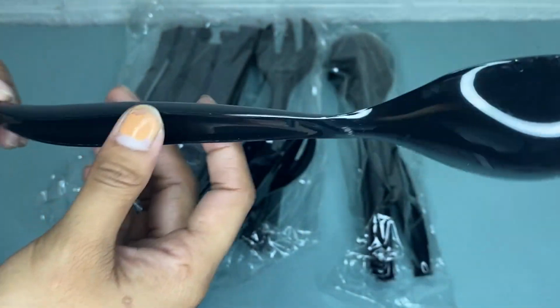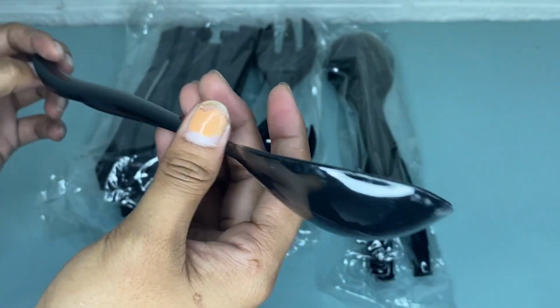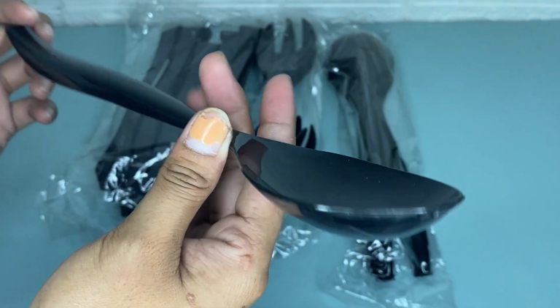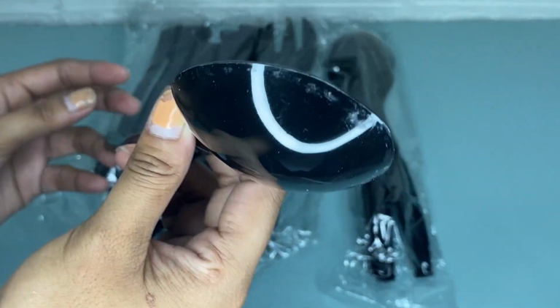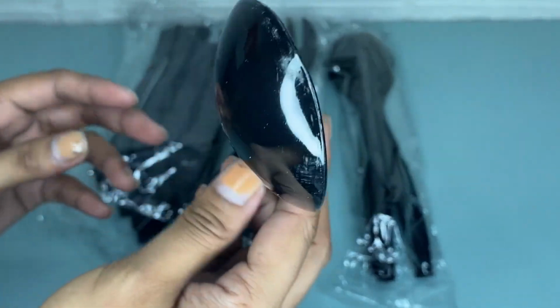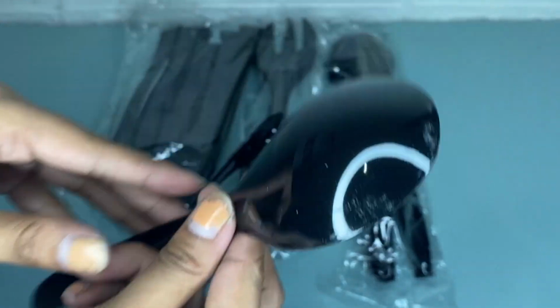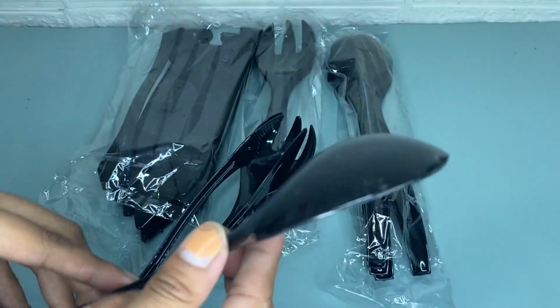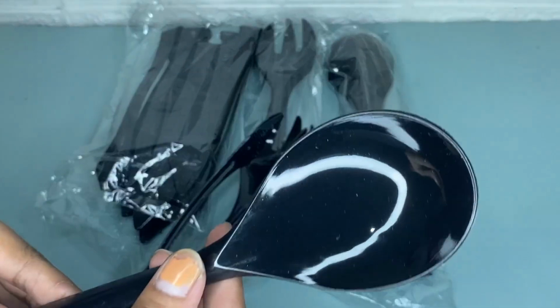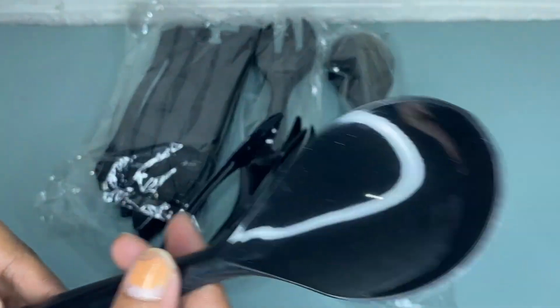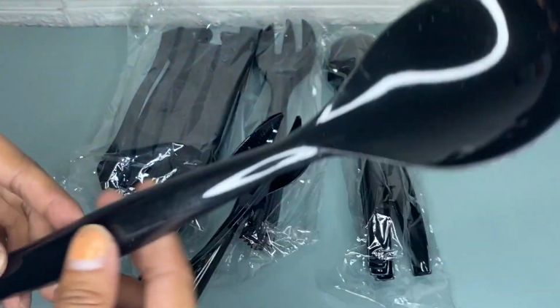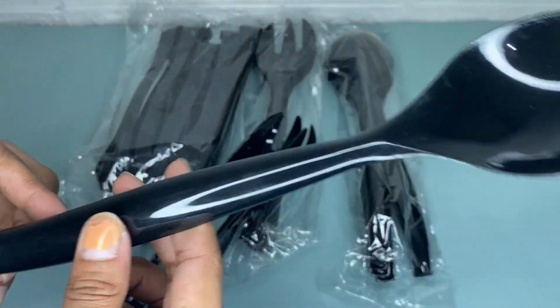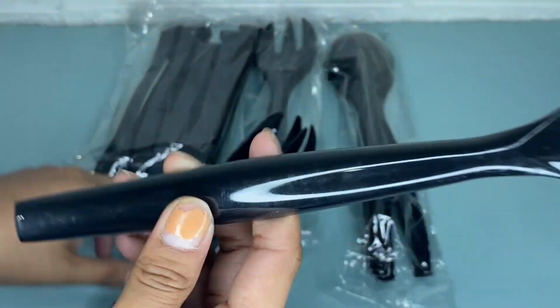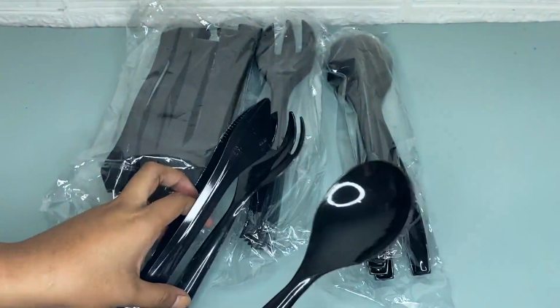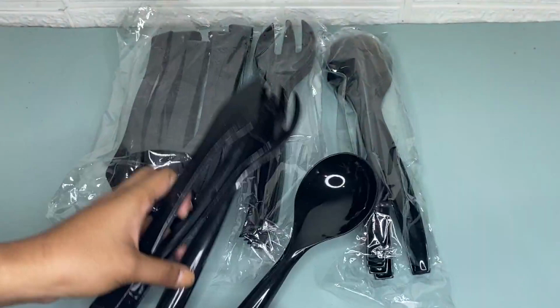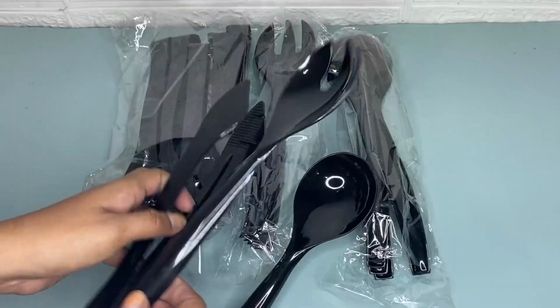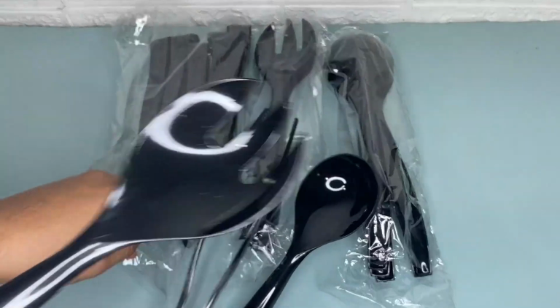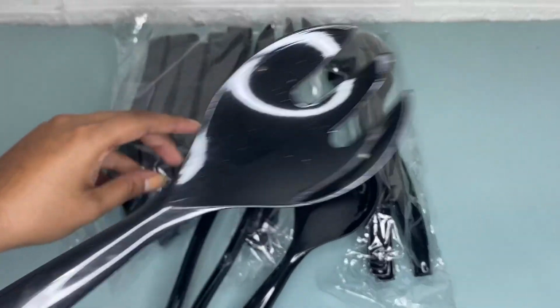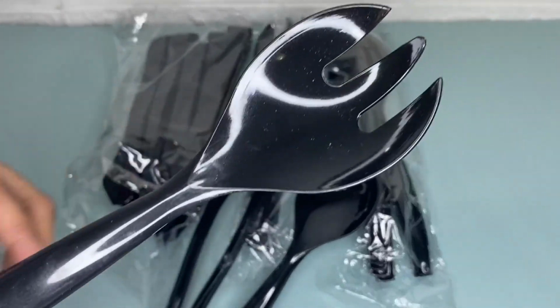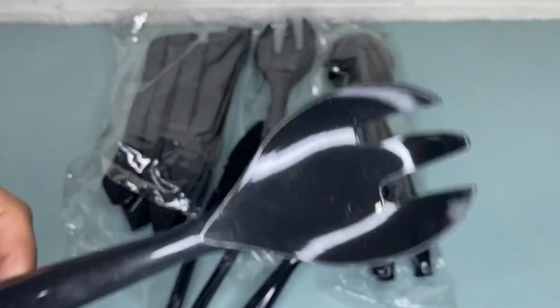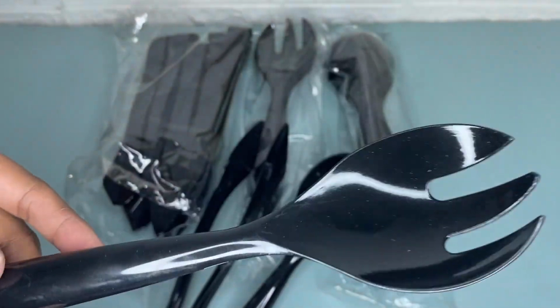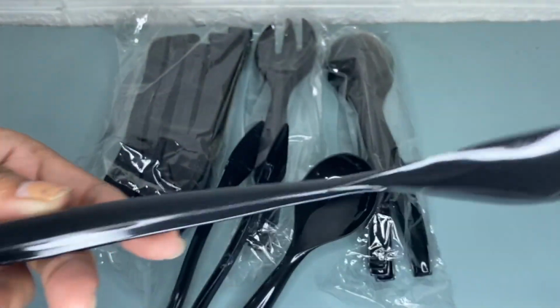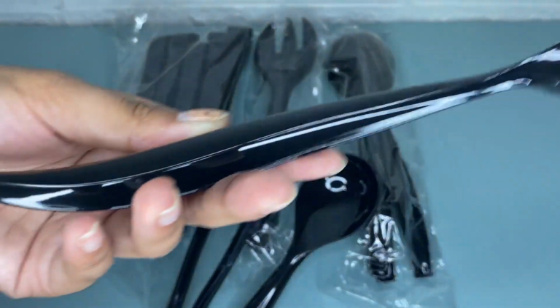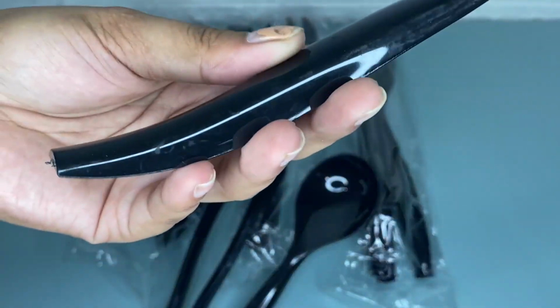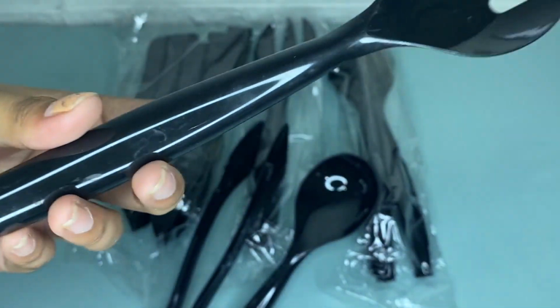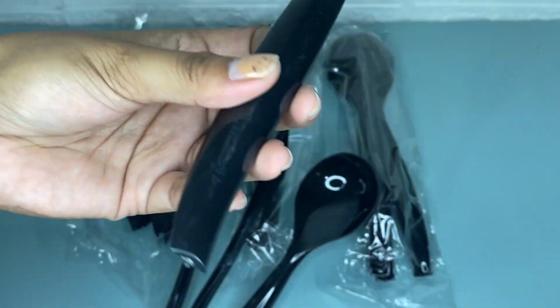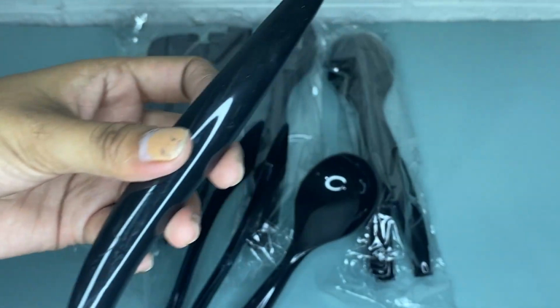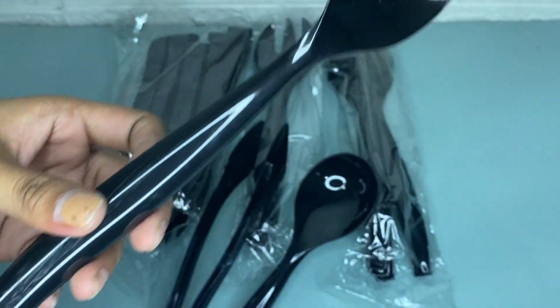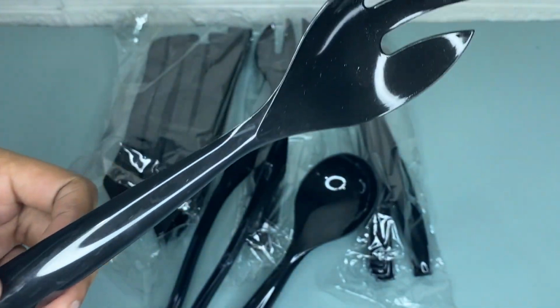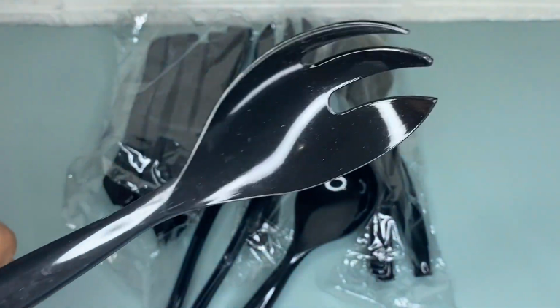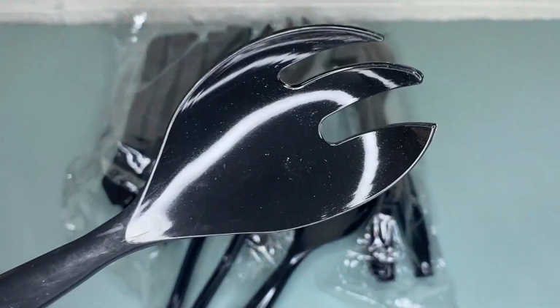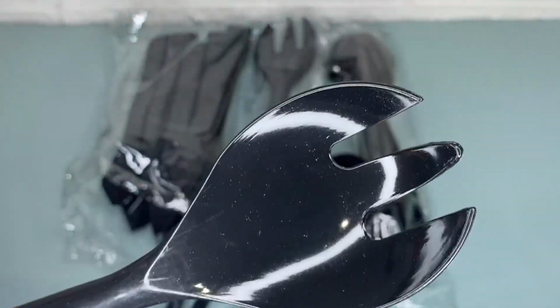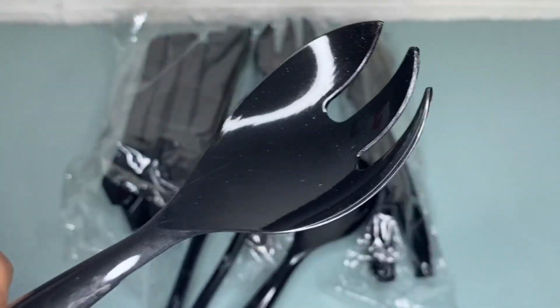These are perfect for both formal gatherings and casual parties. Whether you're doing a small get-together at home with some family or a large event with numerous guests, these plastic serving utensil sets come through.